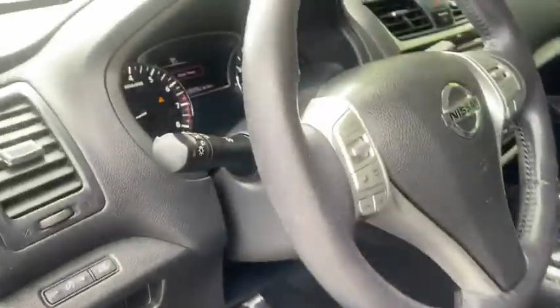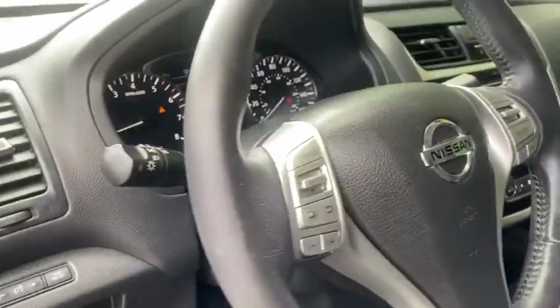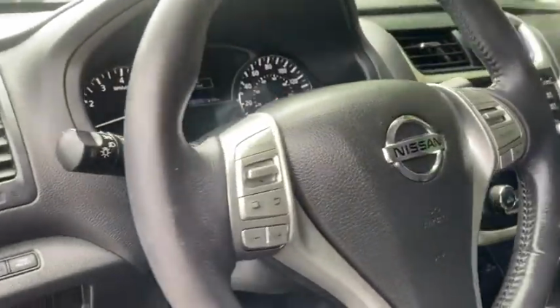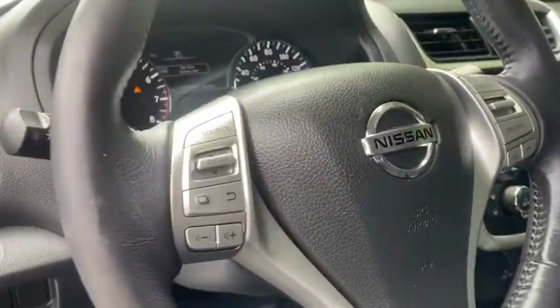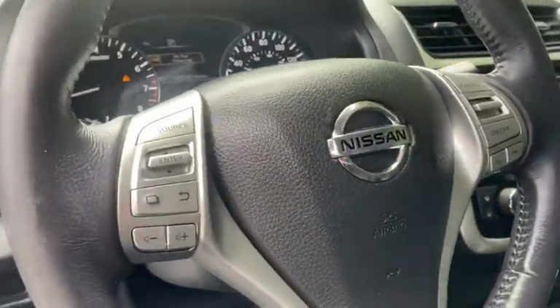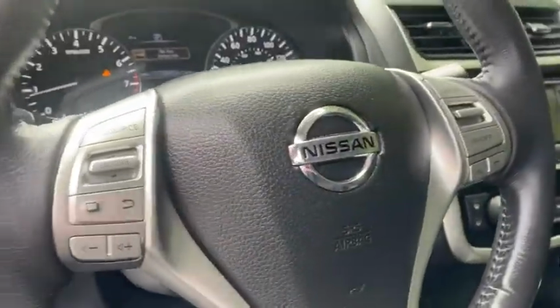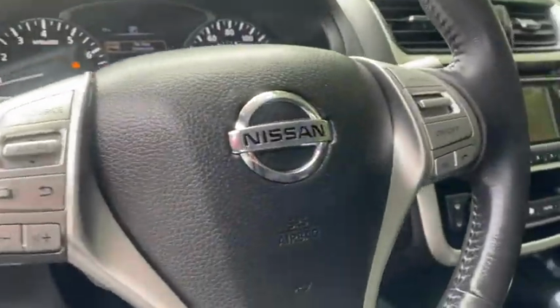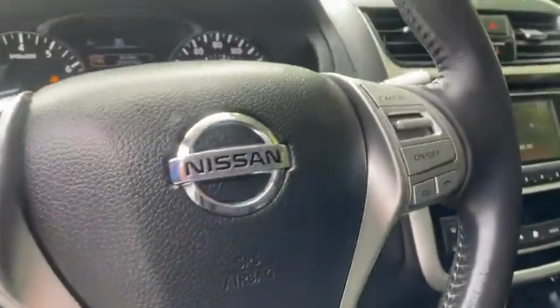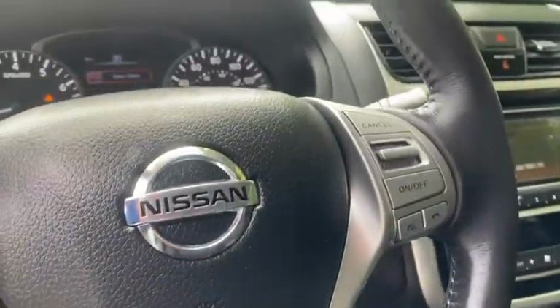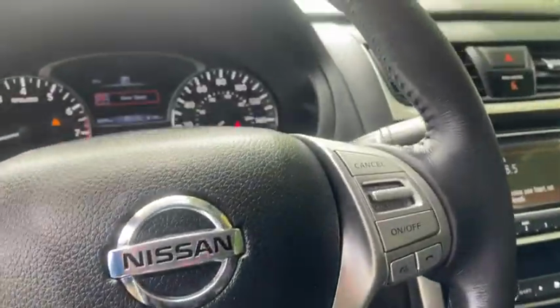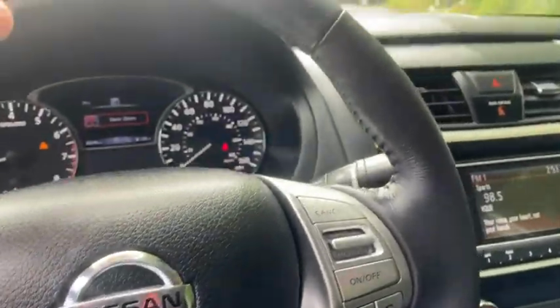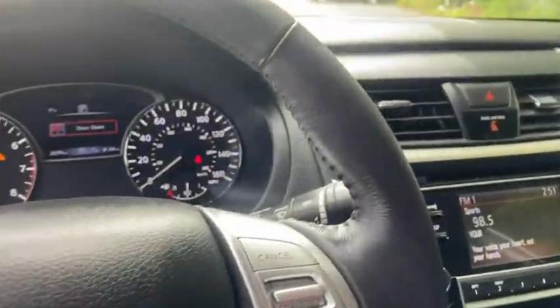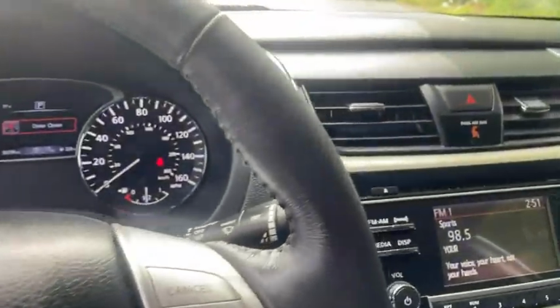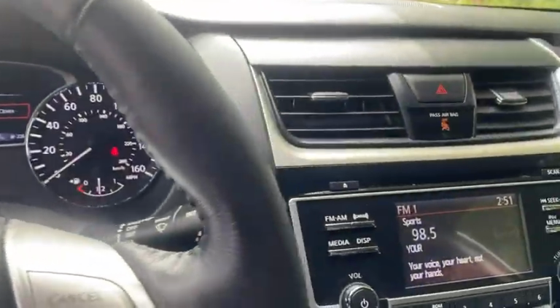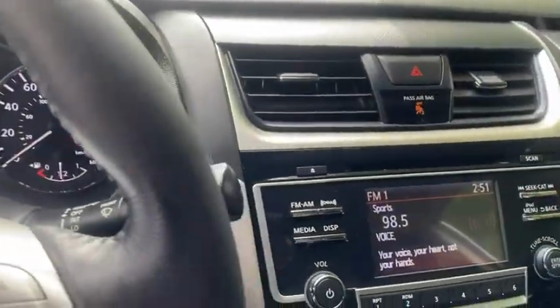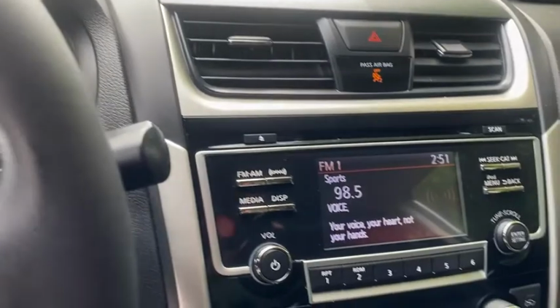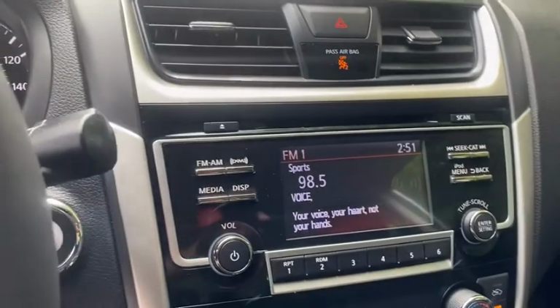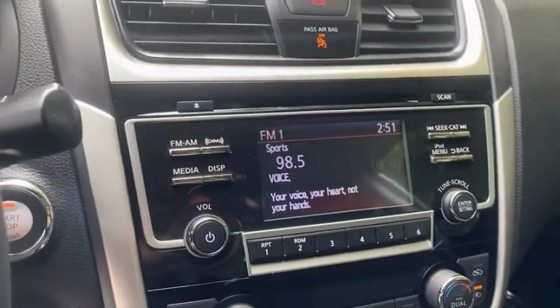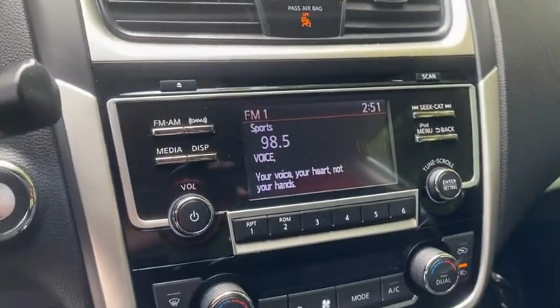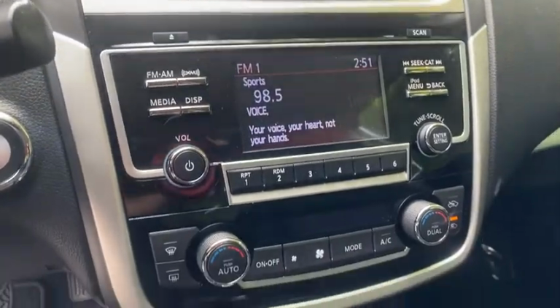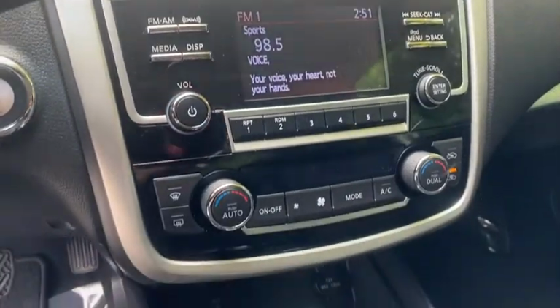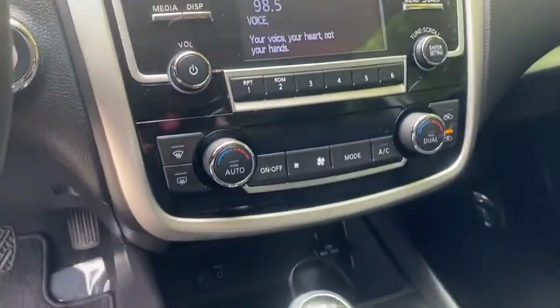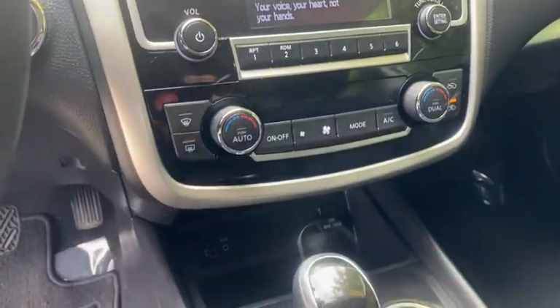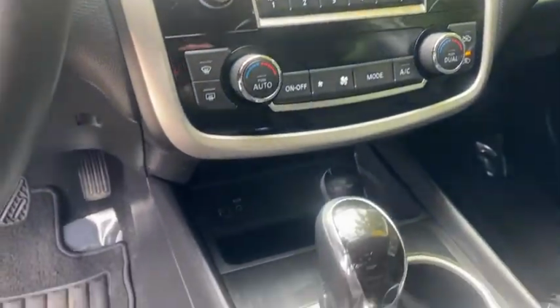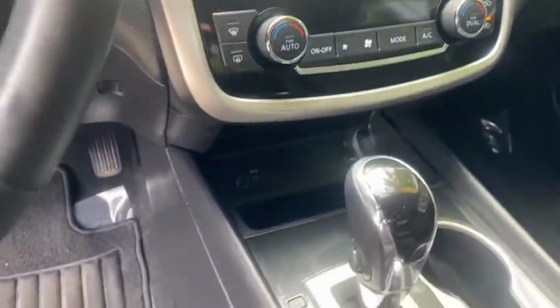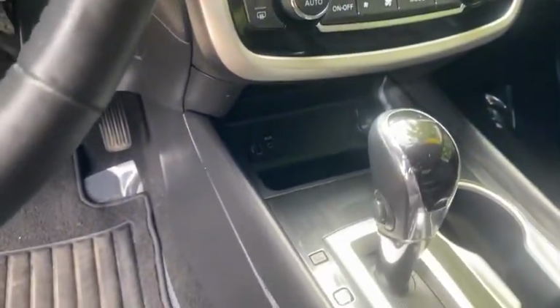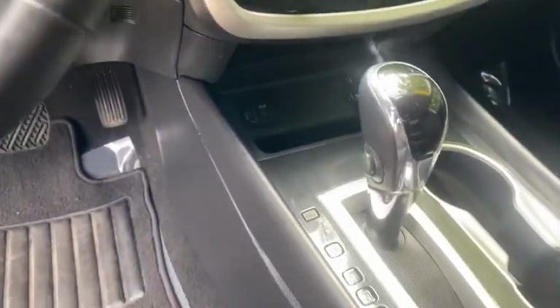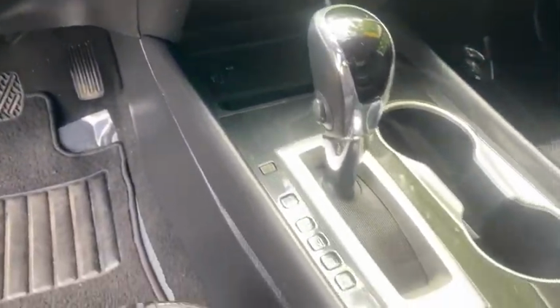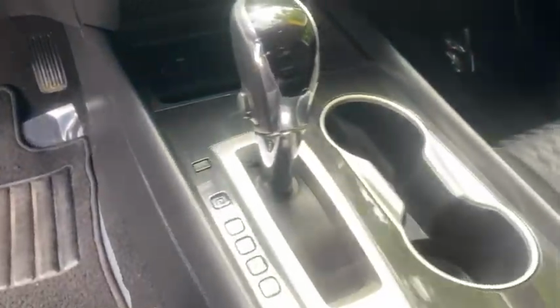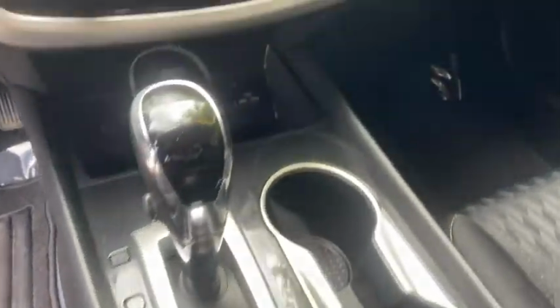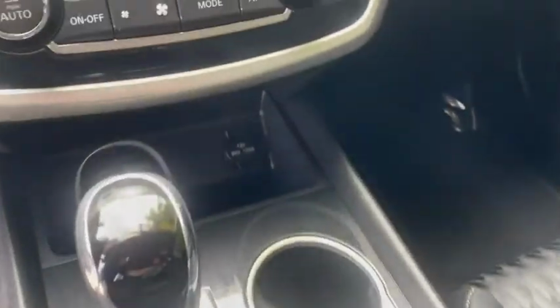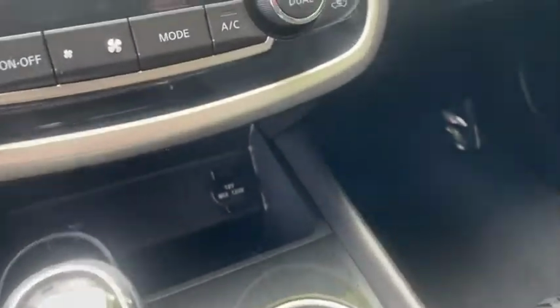This vehicle has less than 40,000 miles. Here are some of this vehicle's great options: keyless entry, backup camera, remote engine start.